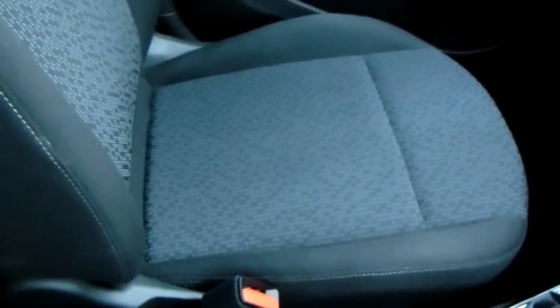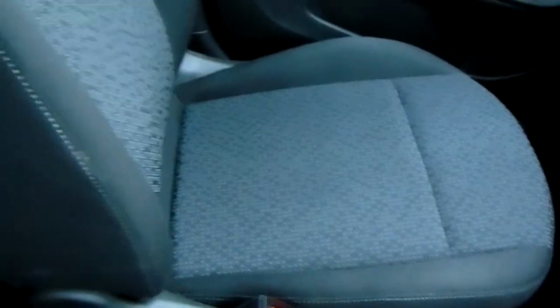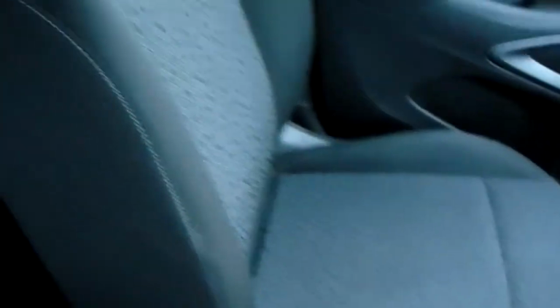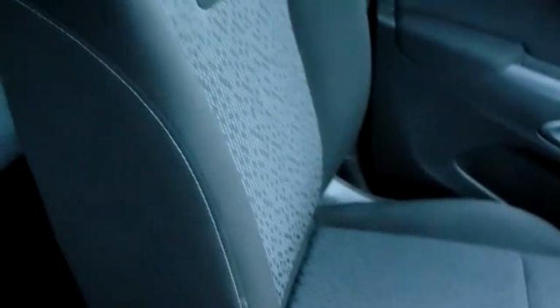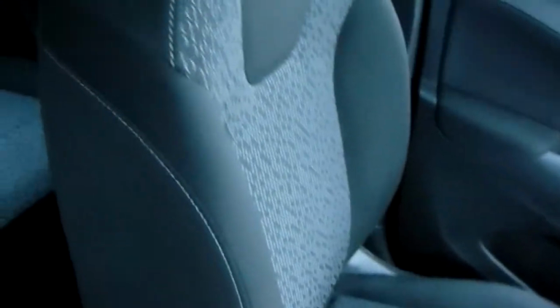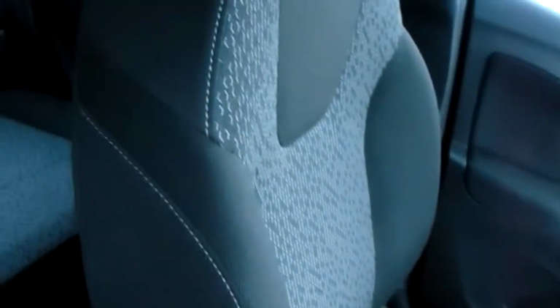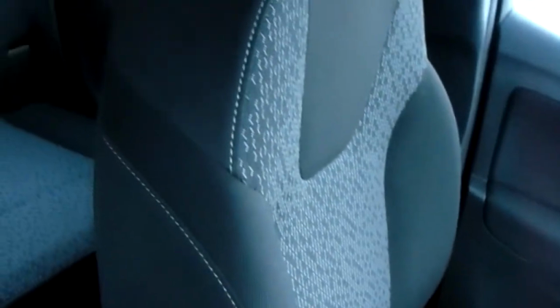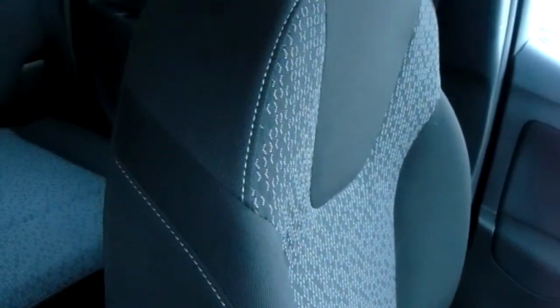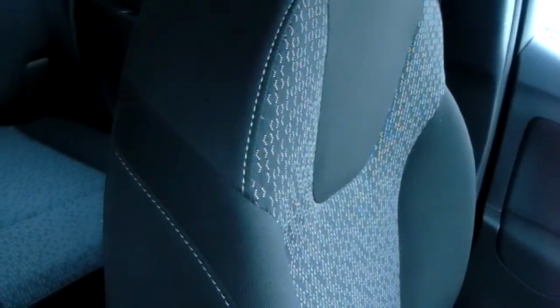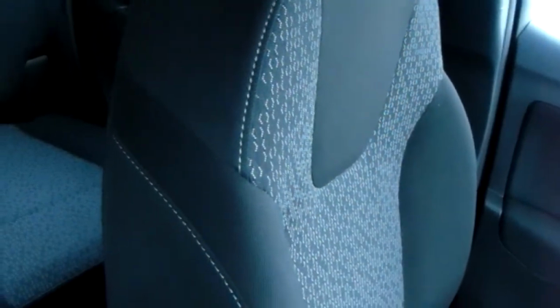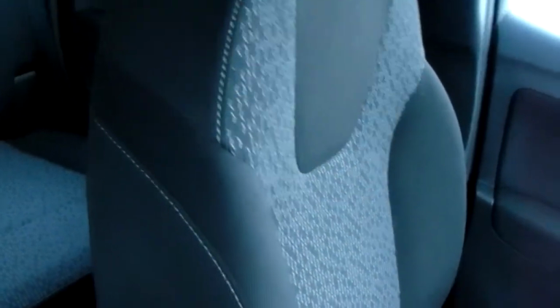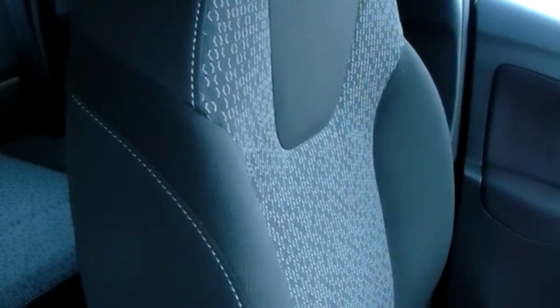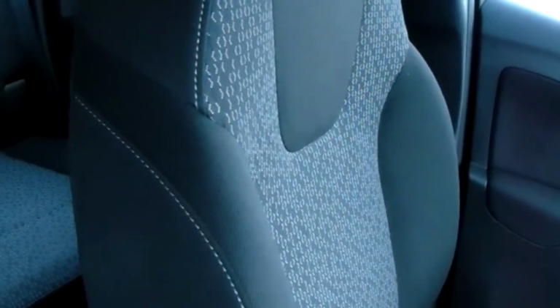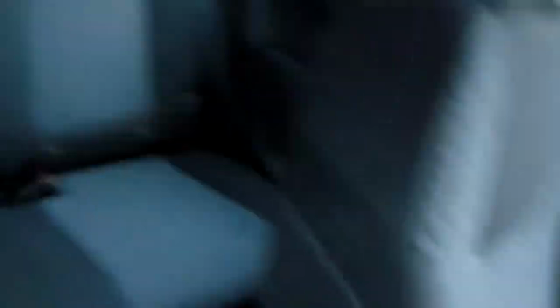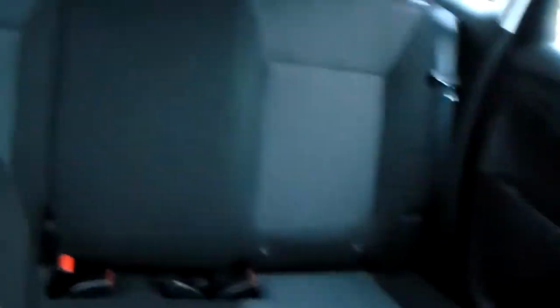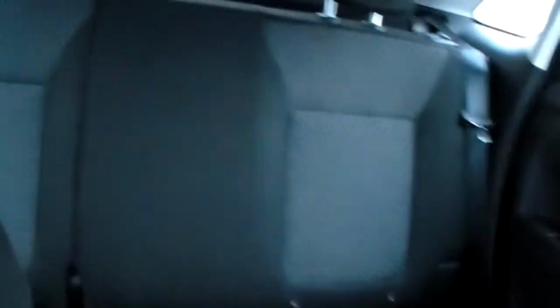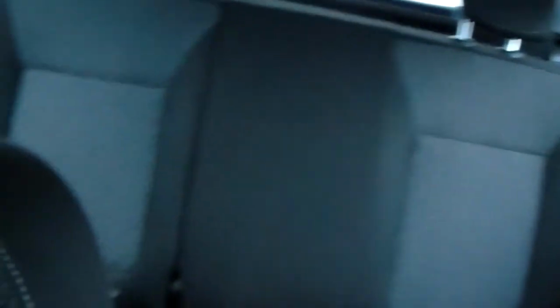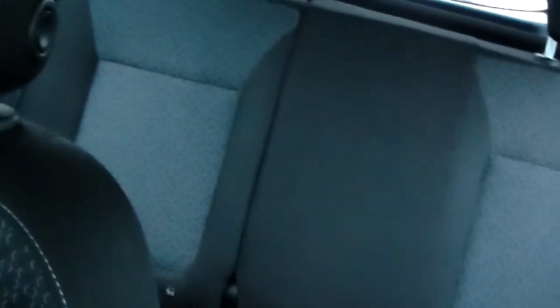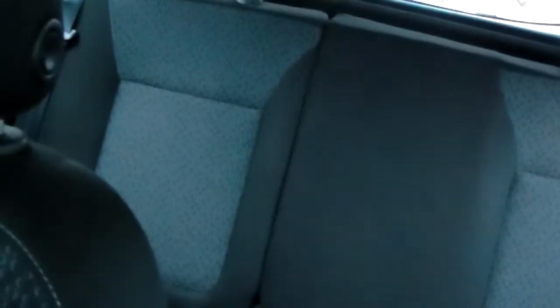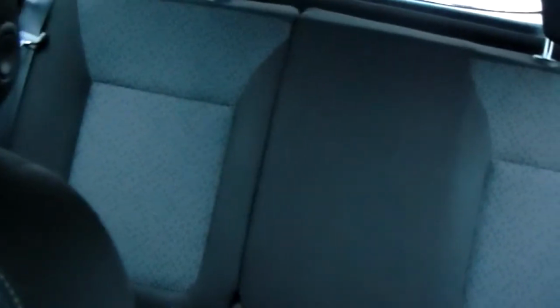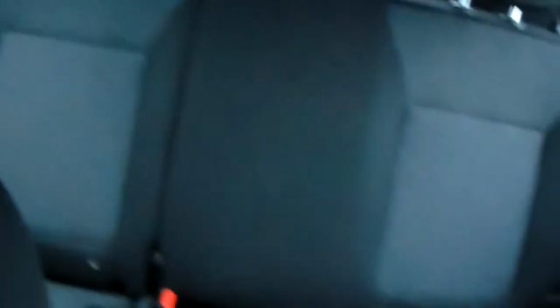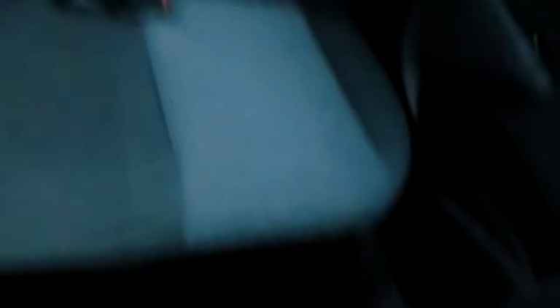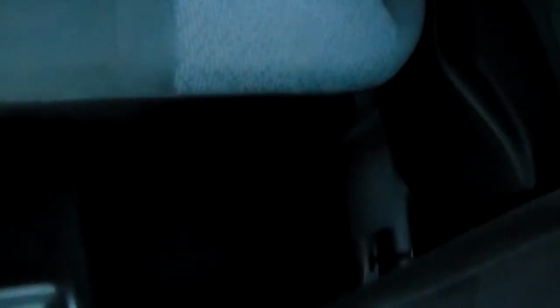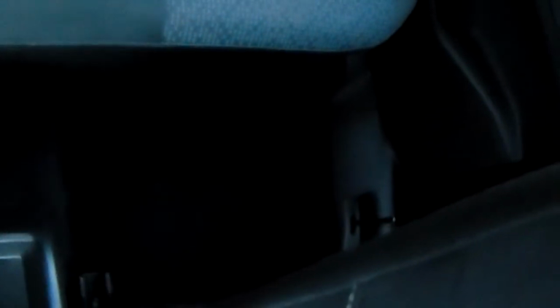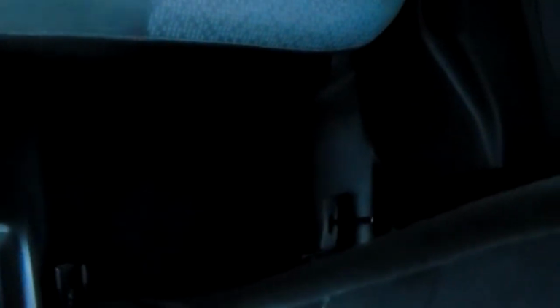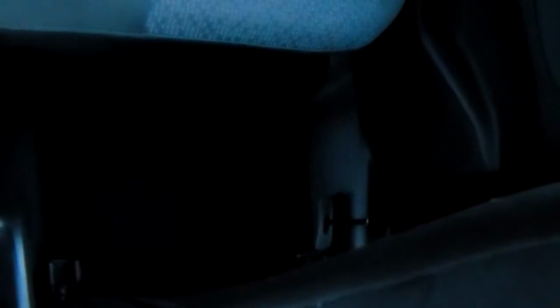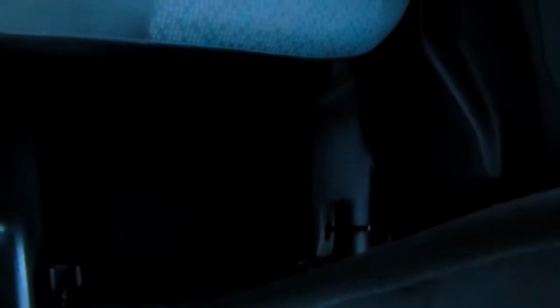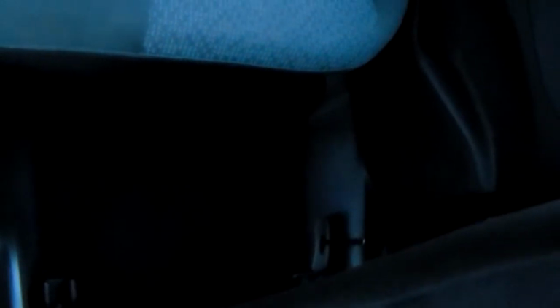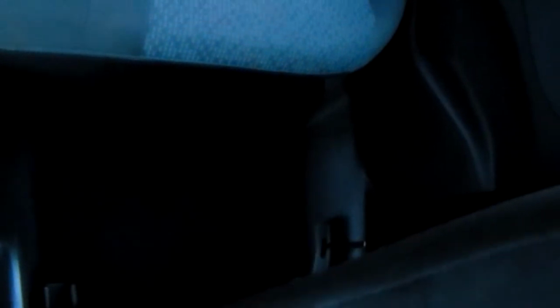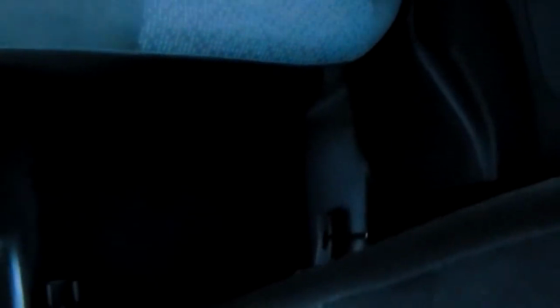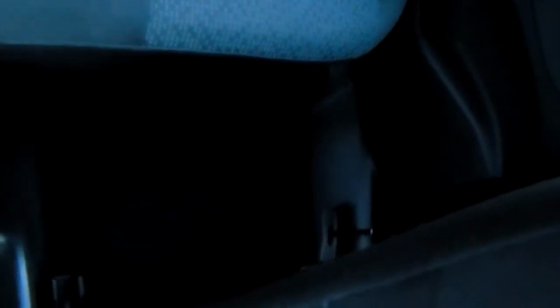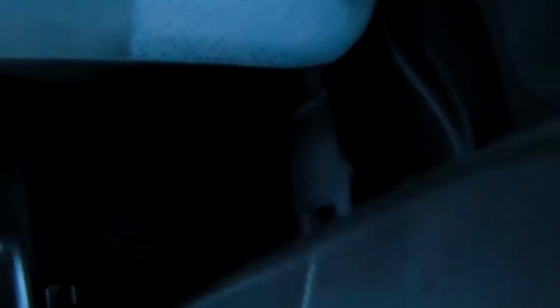Moving on to the seats in this Vauxhall Crossland X, finished in black and grey cotton — that same design is mirrored in the back seats. And there's a good amount of leg space throughout the whole car as well, which ensures comfort.